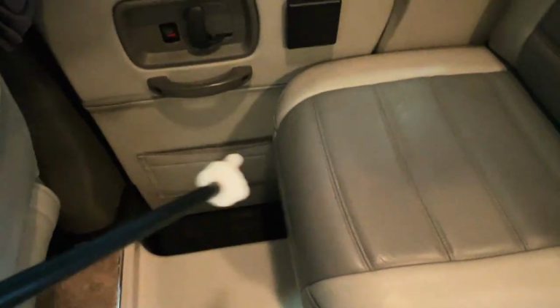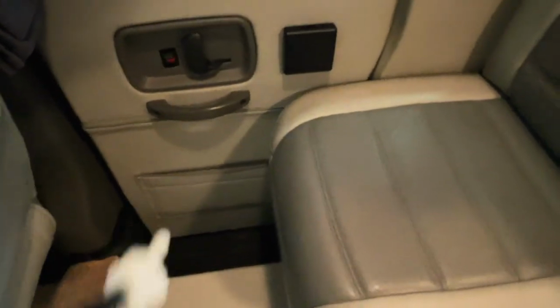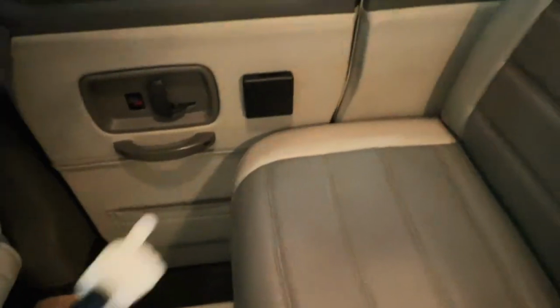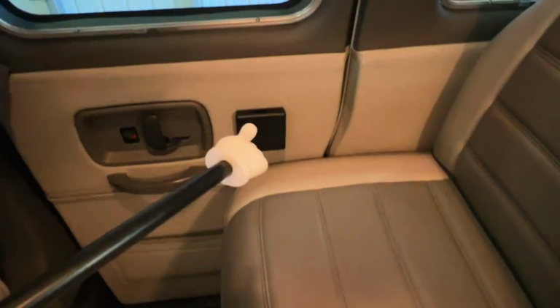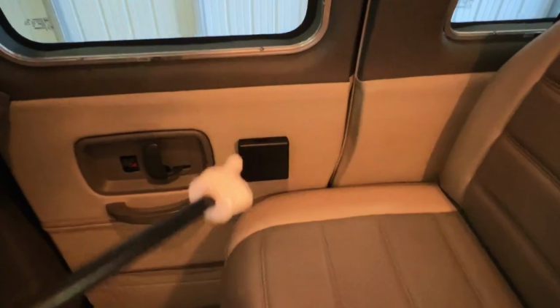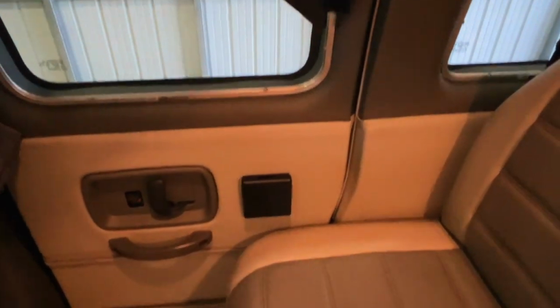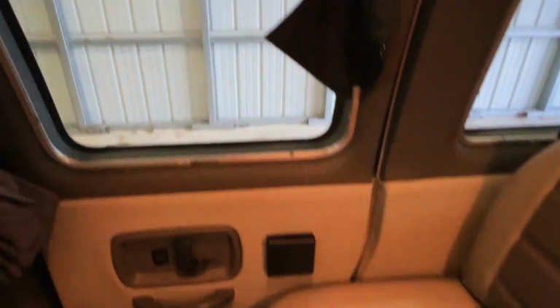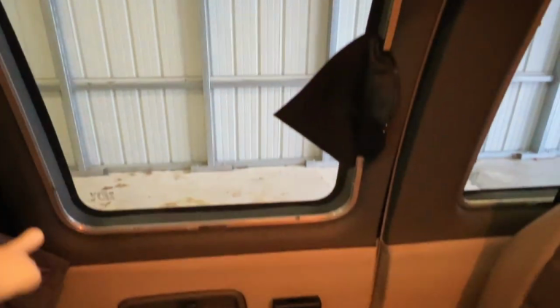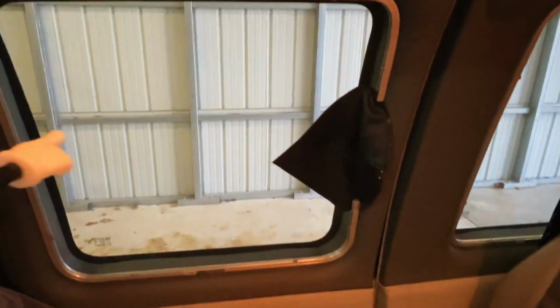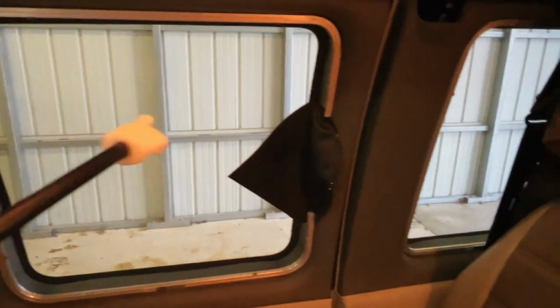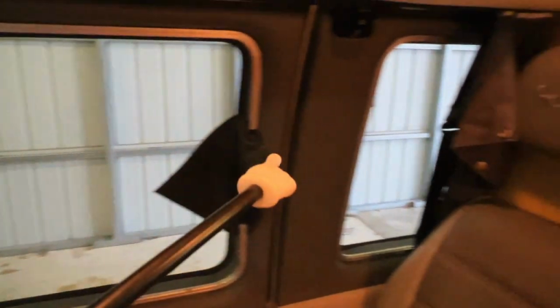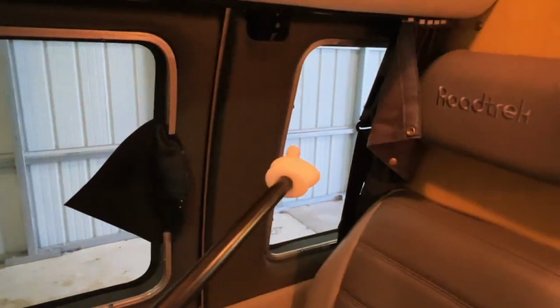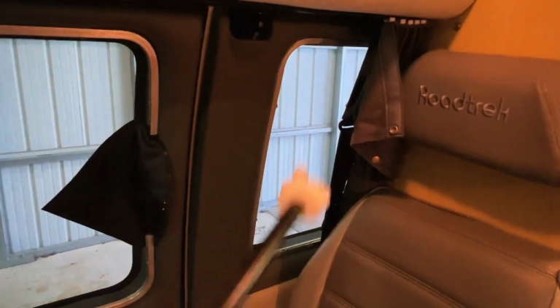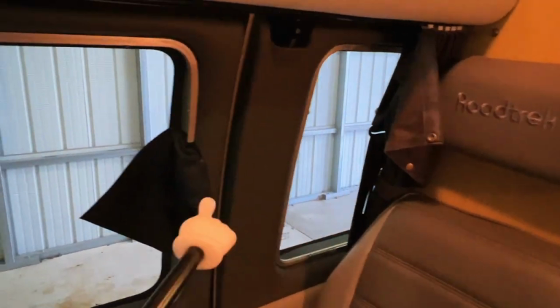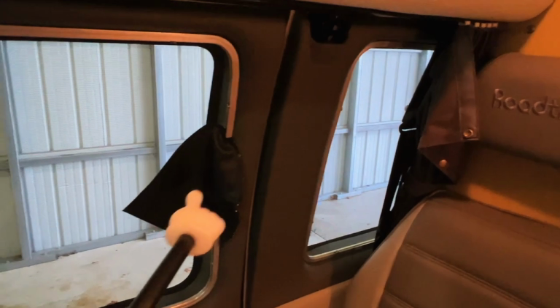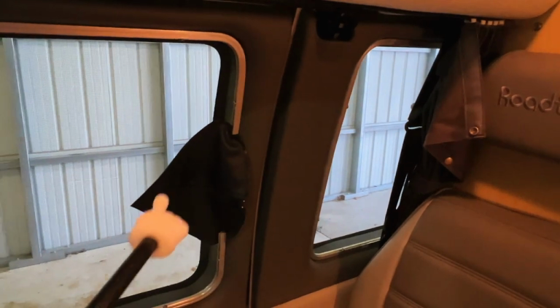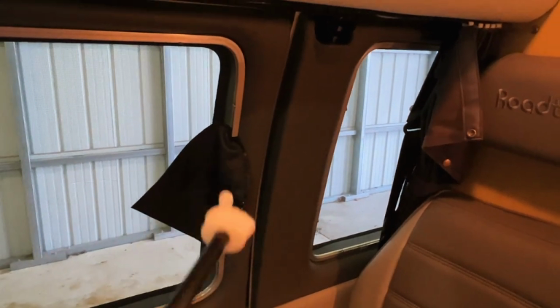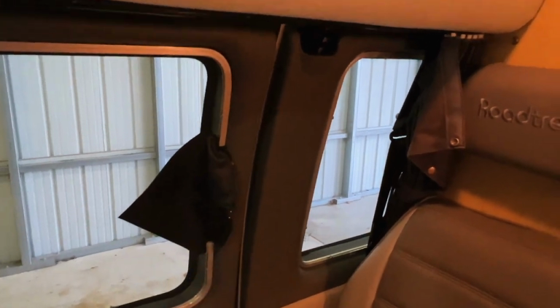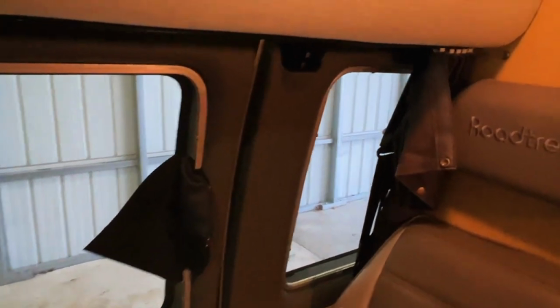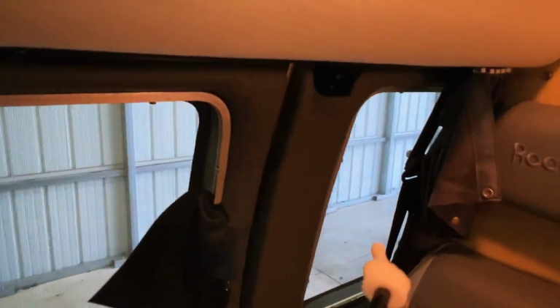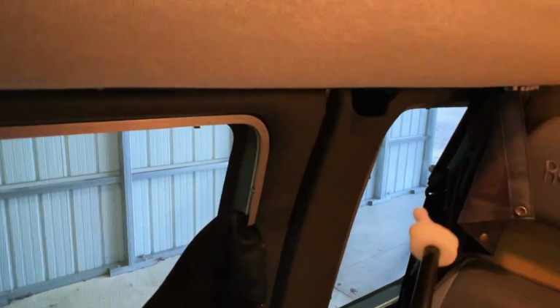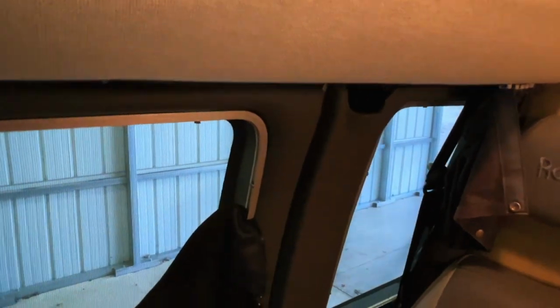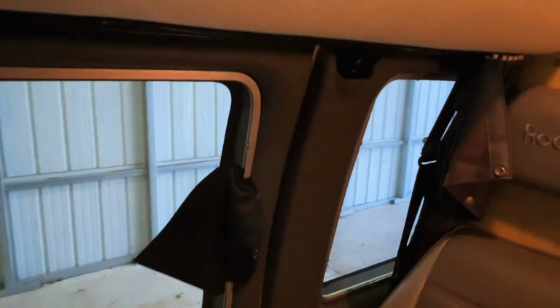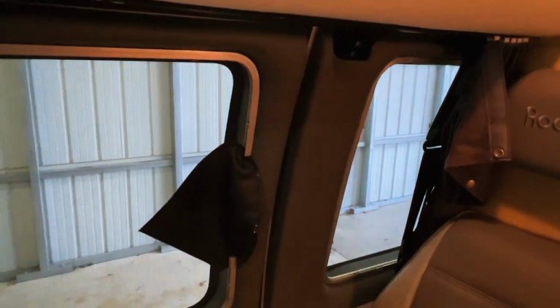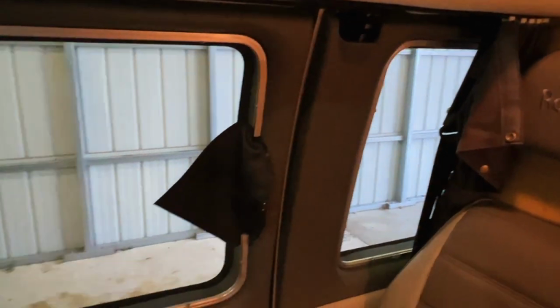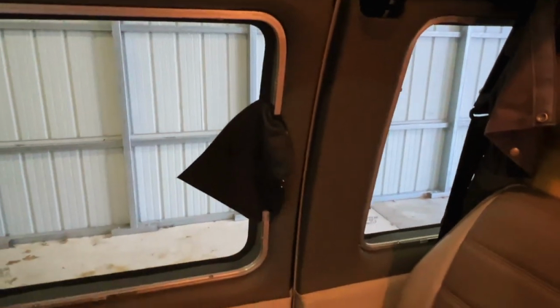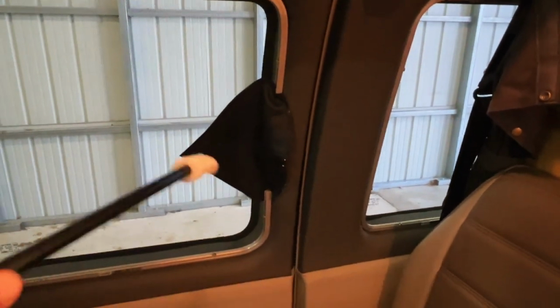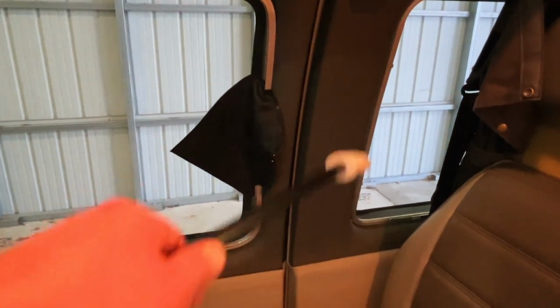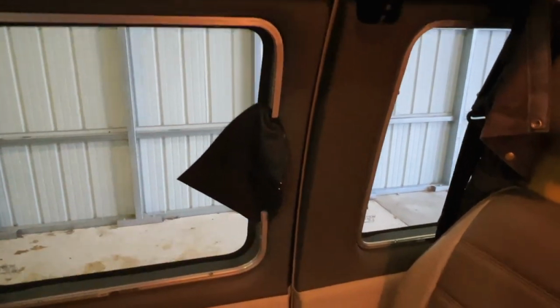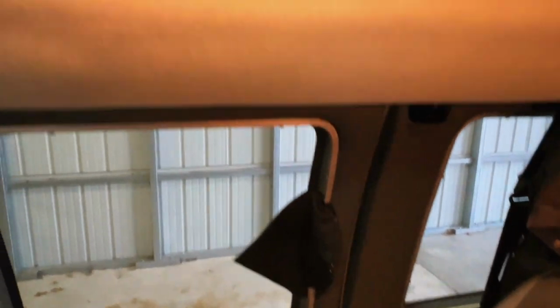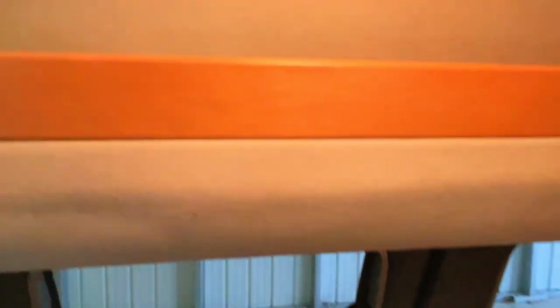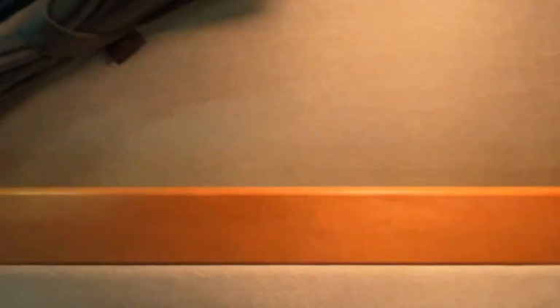Got a storage spot there in the door. These black things are cup holders. These two windows do open — they have screens. The opening mechanism is behind this little triangle here. You can open up both of these doors and the windows.